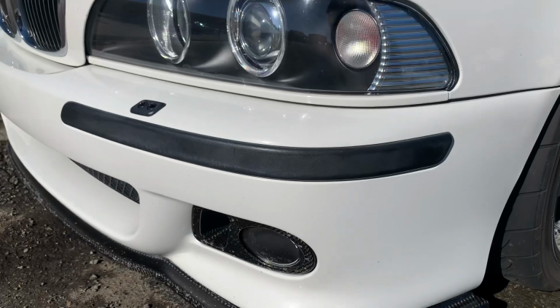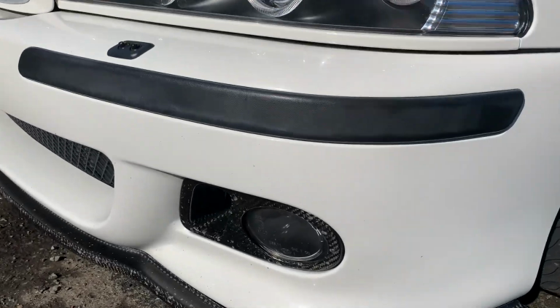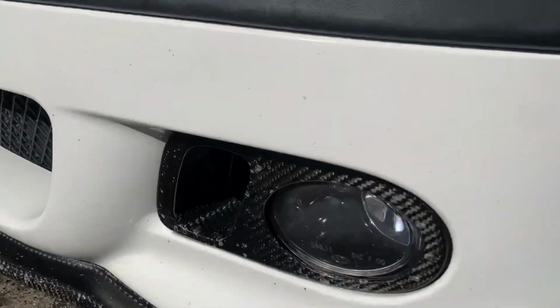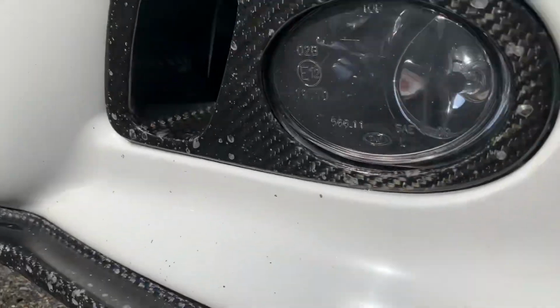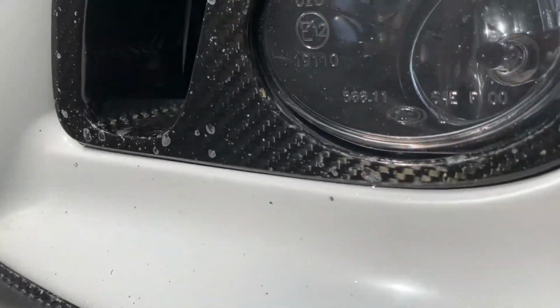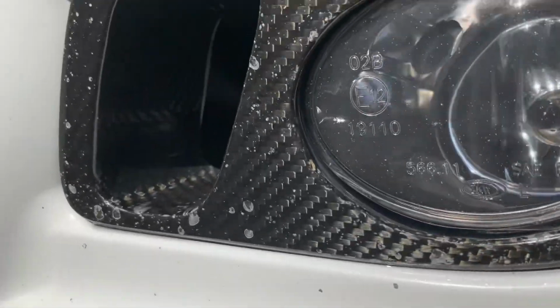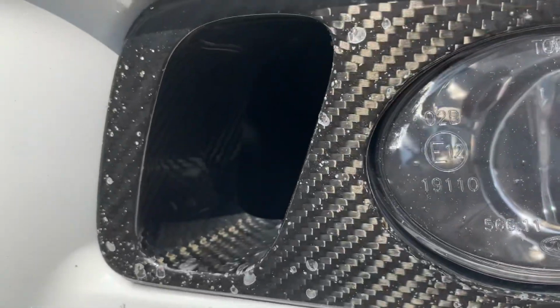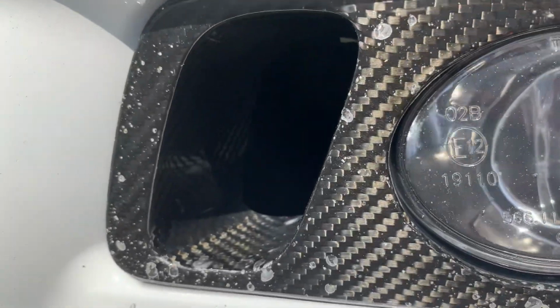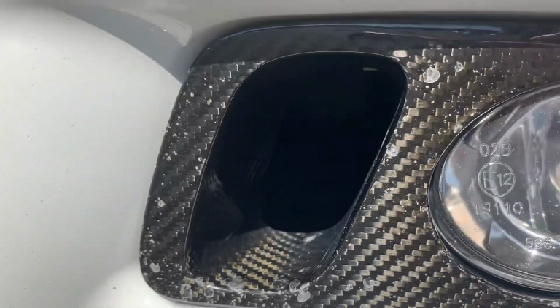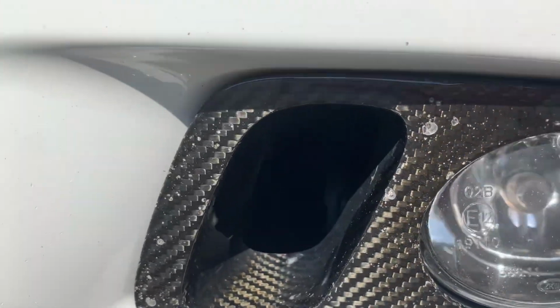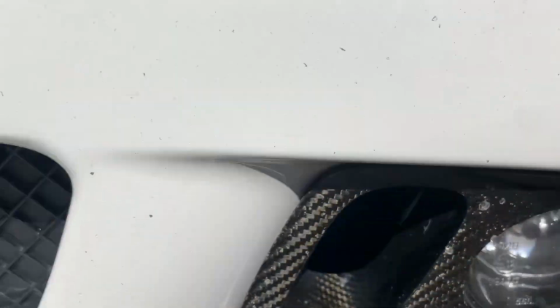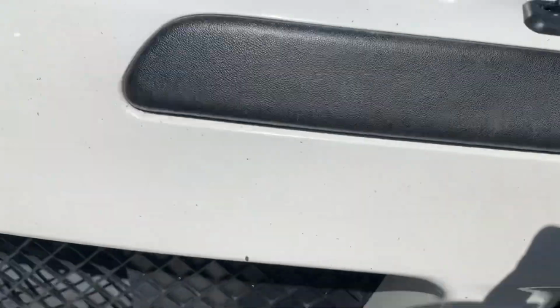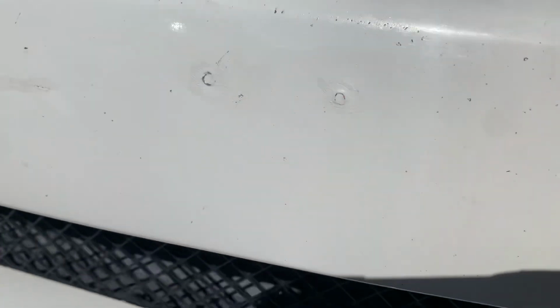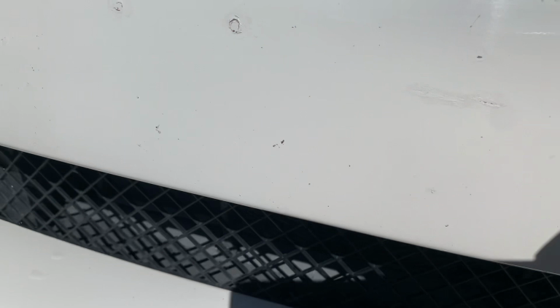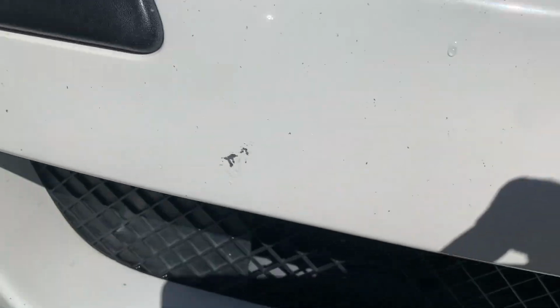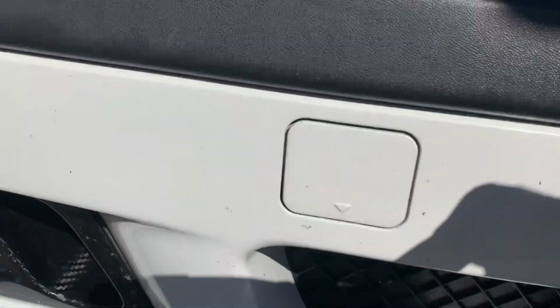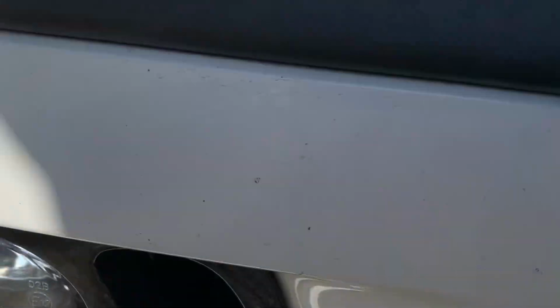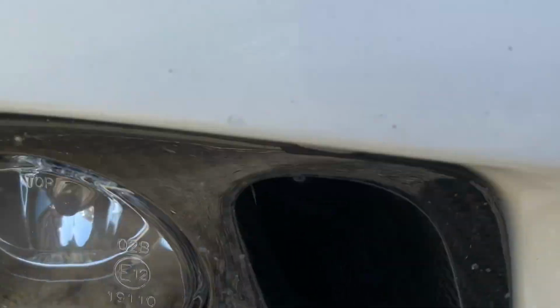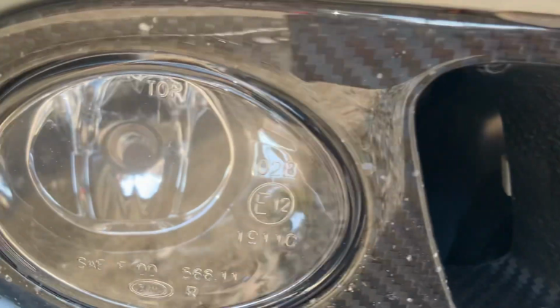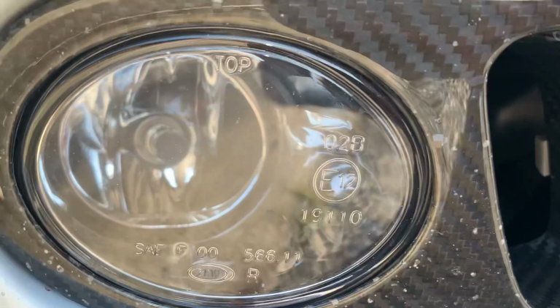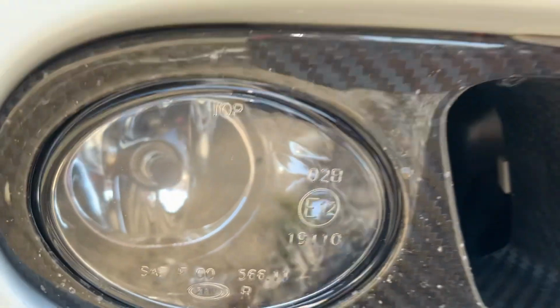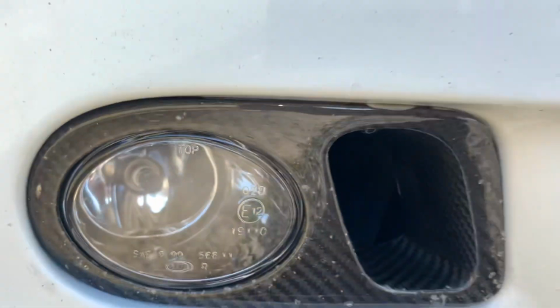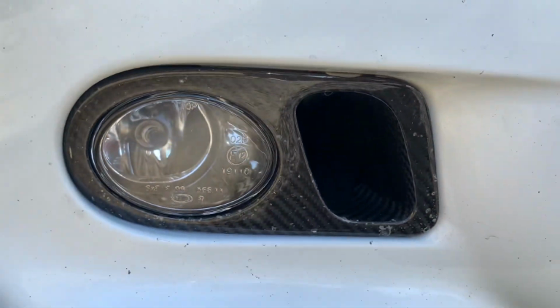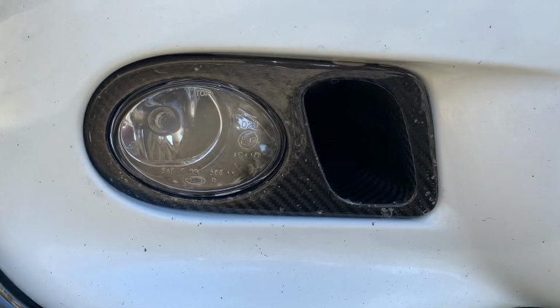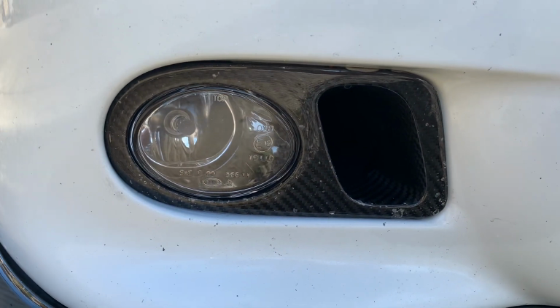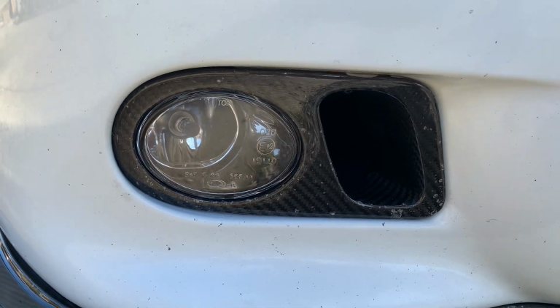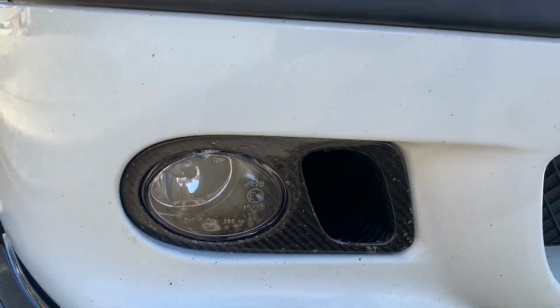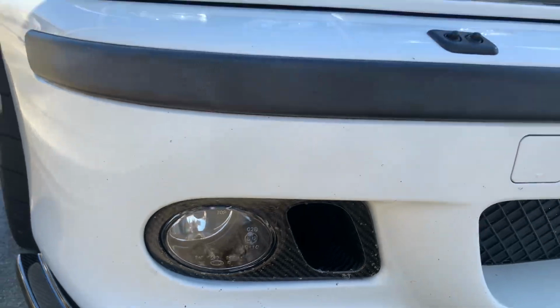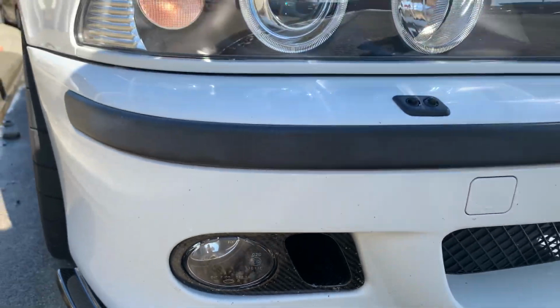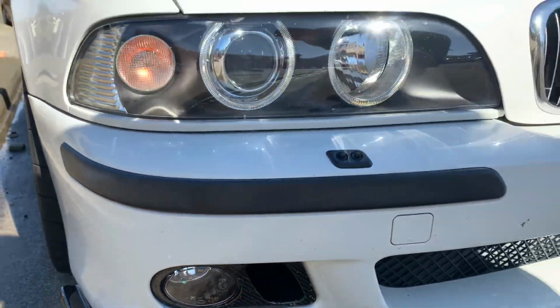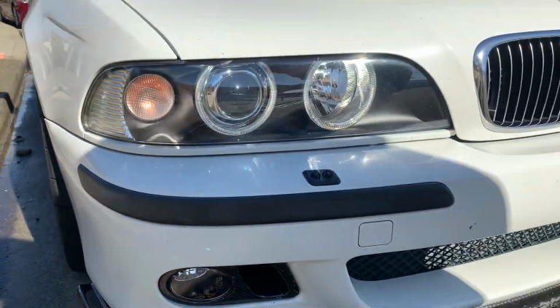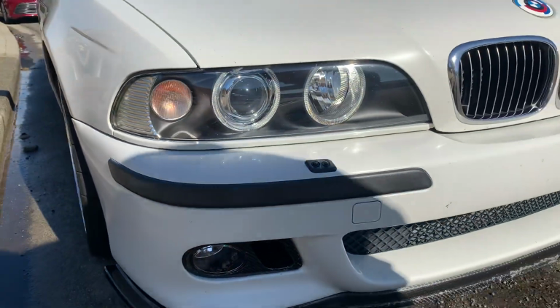It's got the carbon fiber slim bimmer fog light covers too. And it's got updated headlights, fog lights — basically everything.